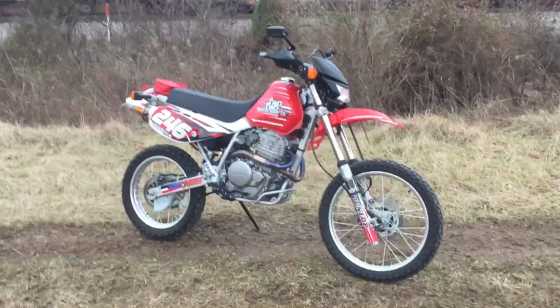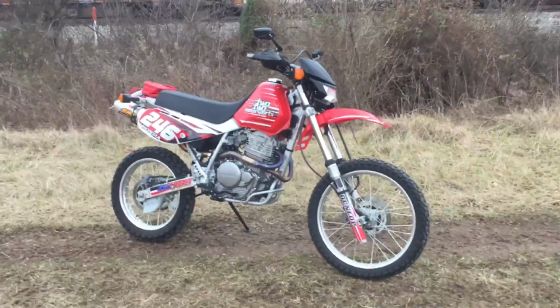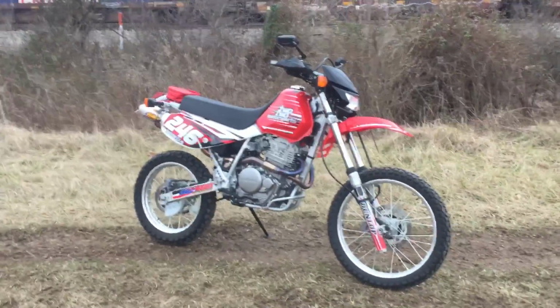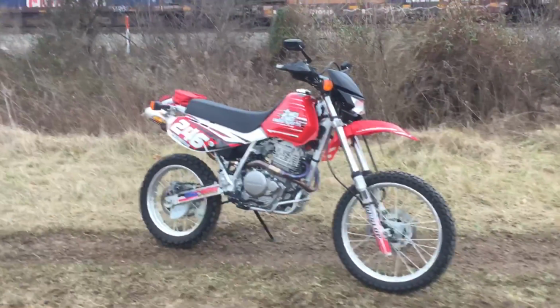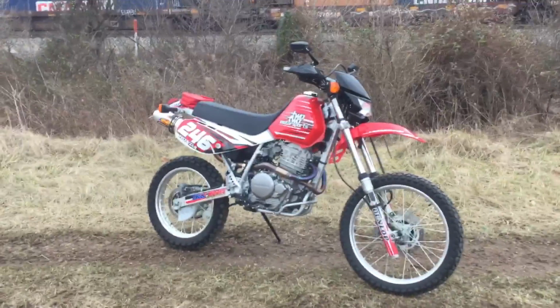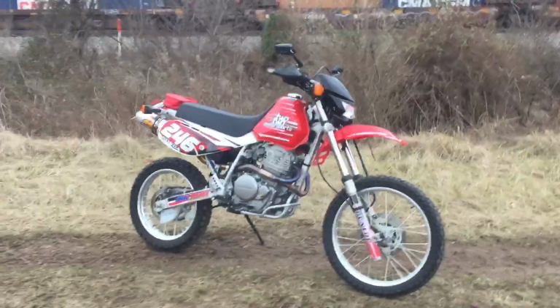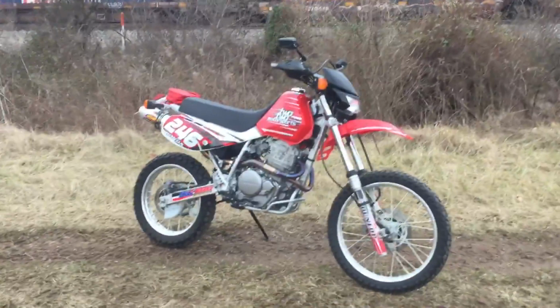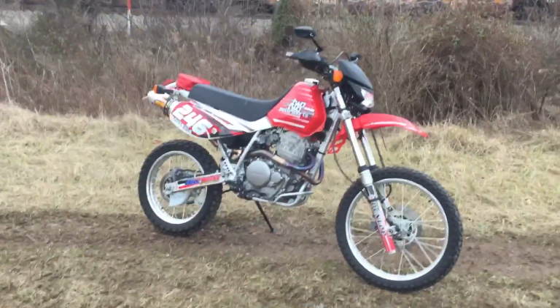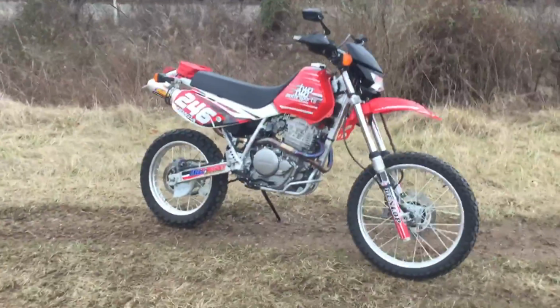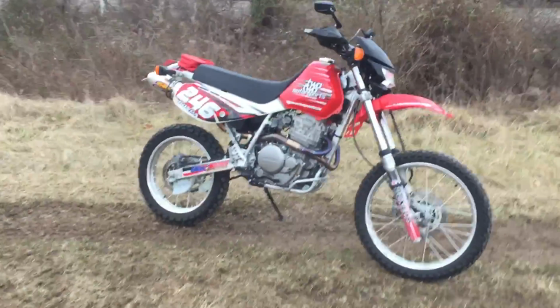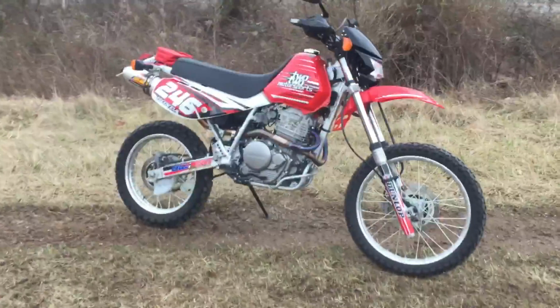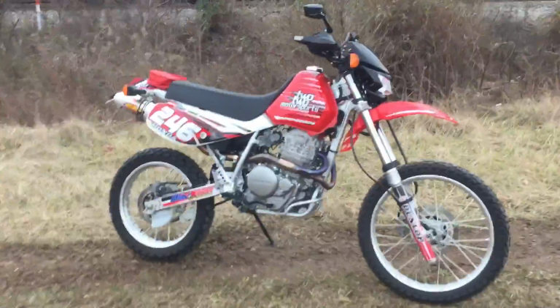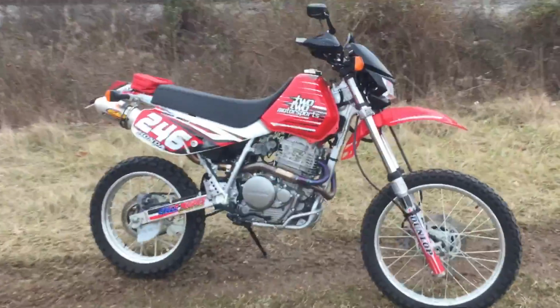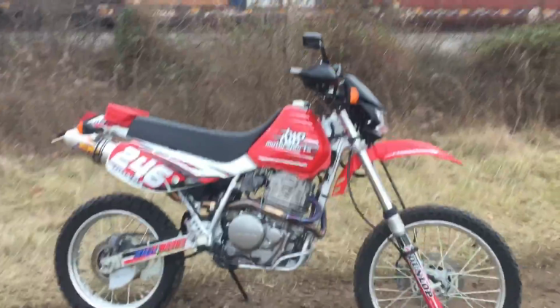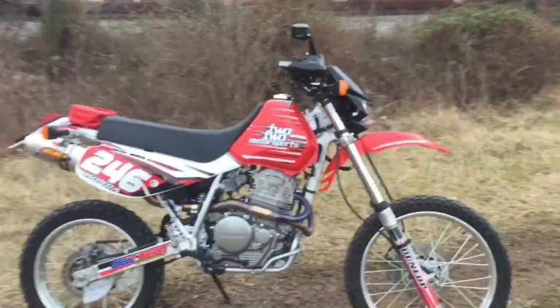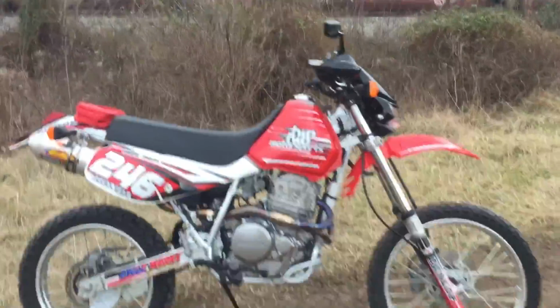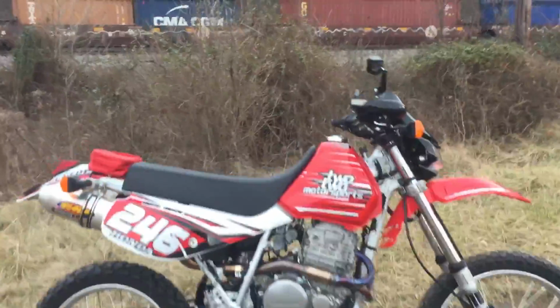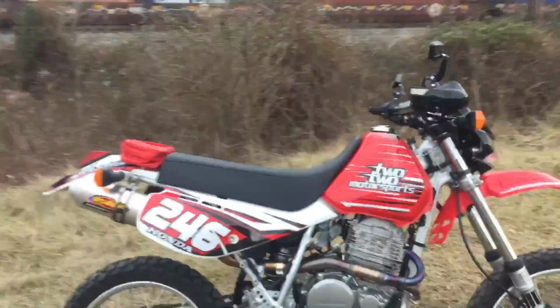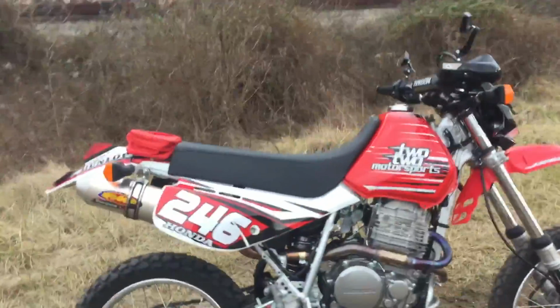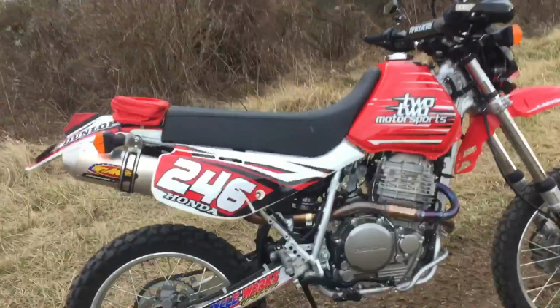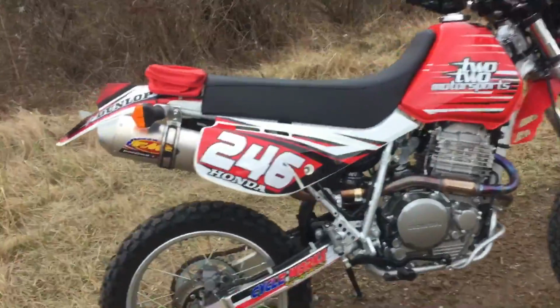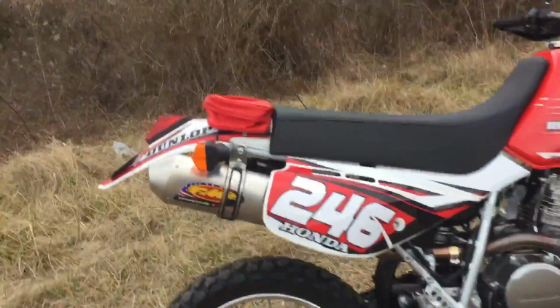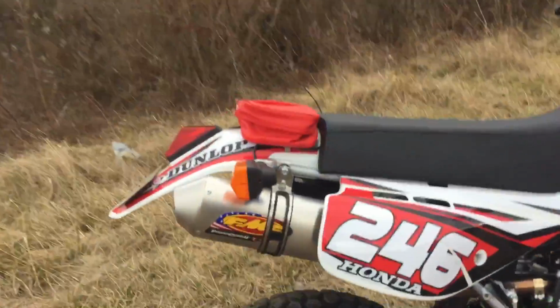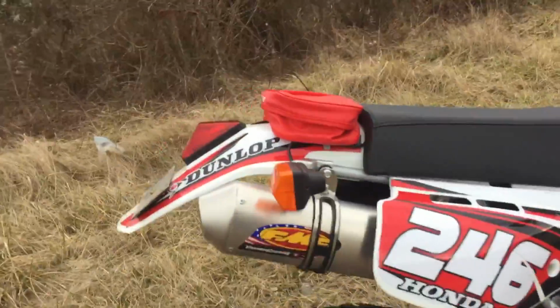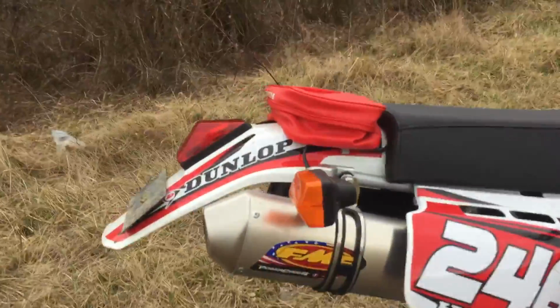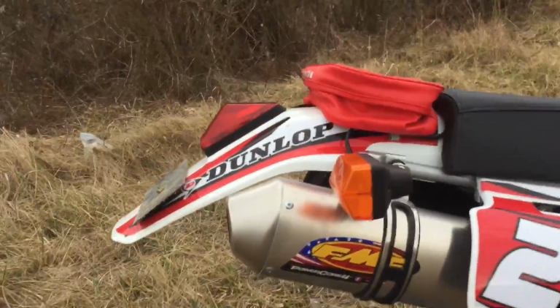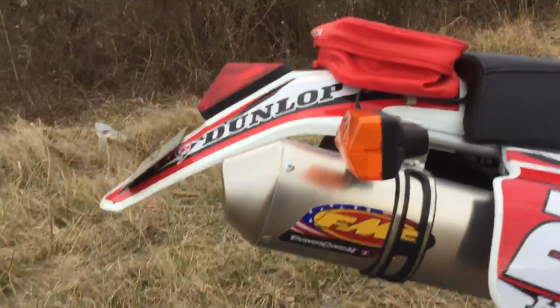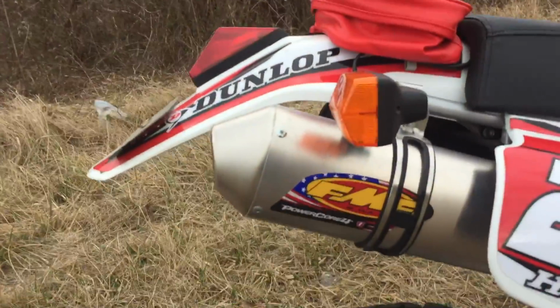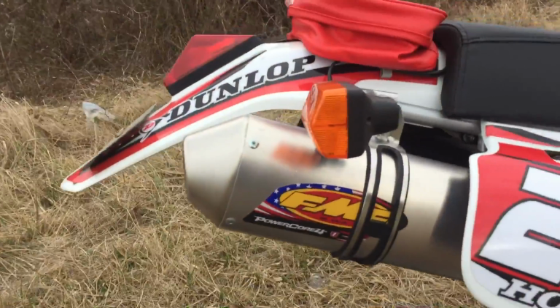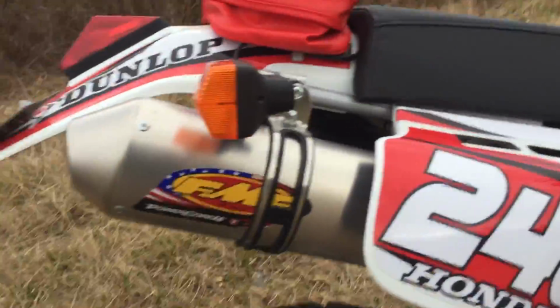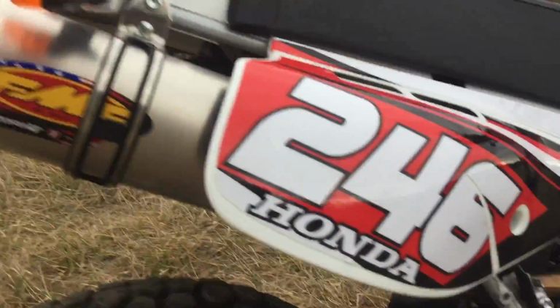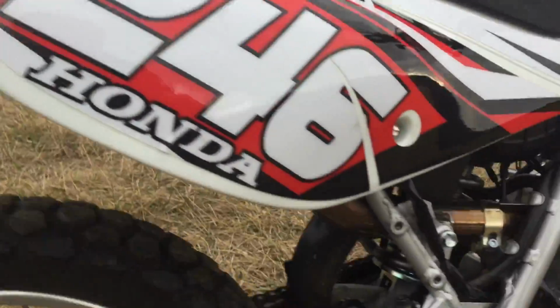They did a whole bunch of work to it — a lot of additions. You can see the custom graphic kit. It has an FMF pipe on it, full exhaust.